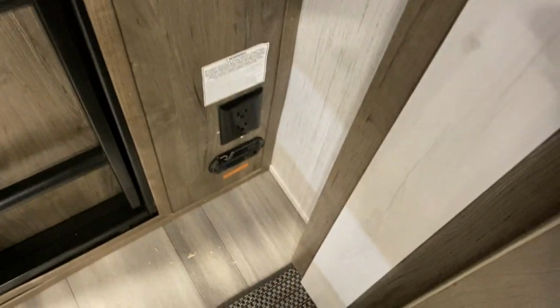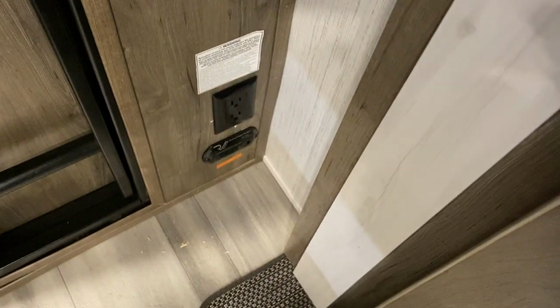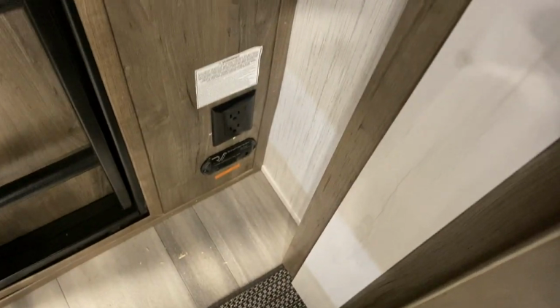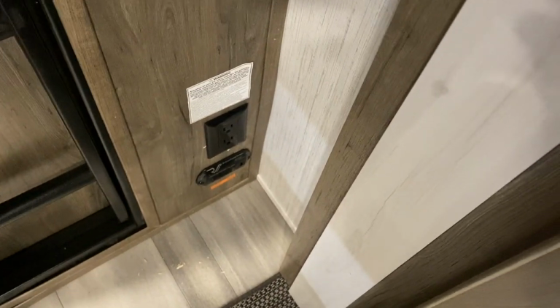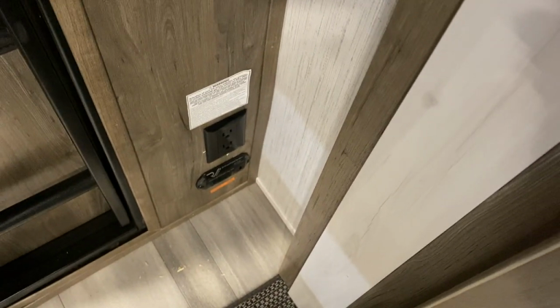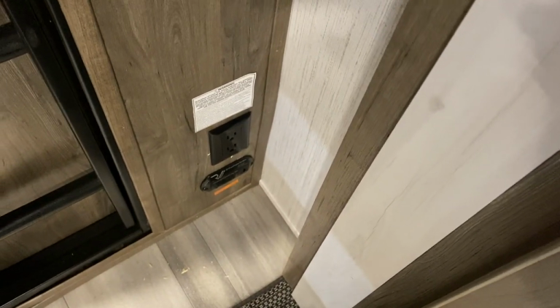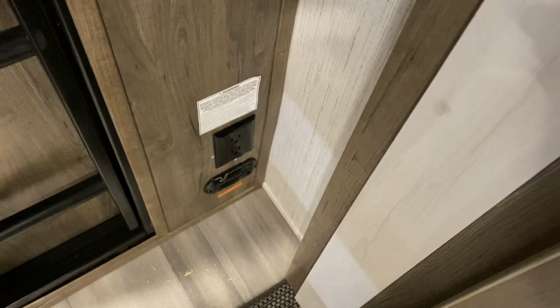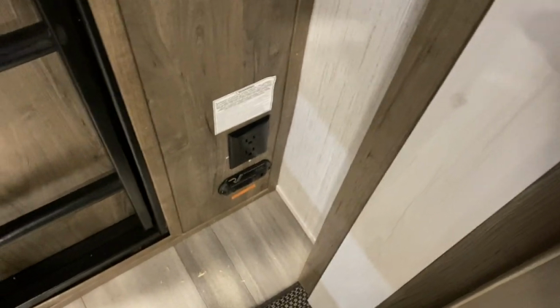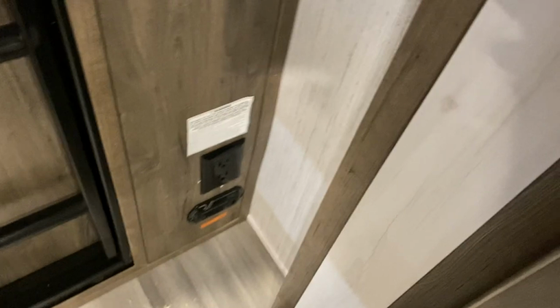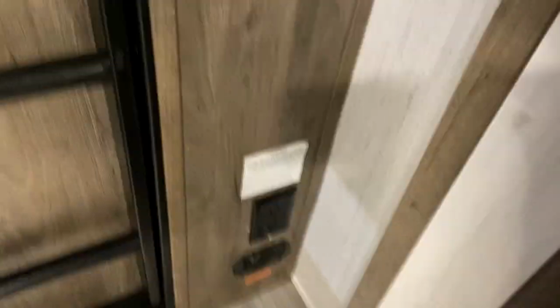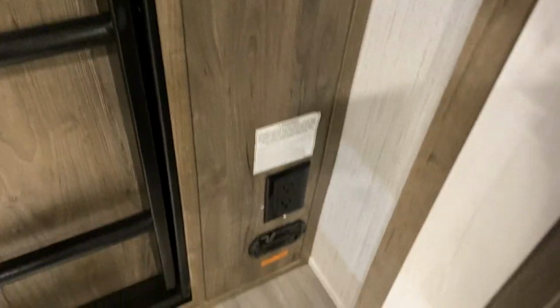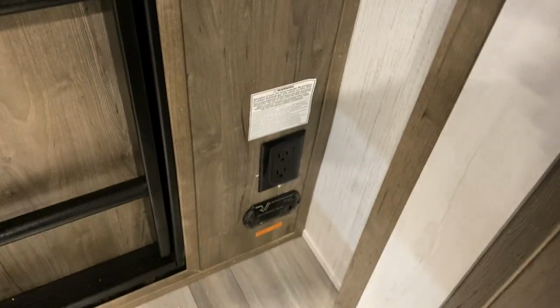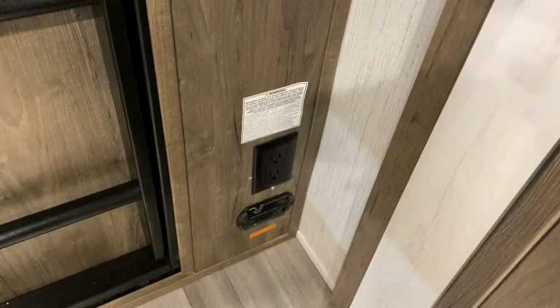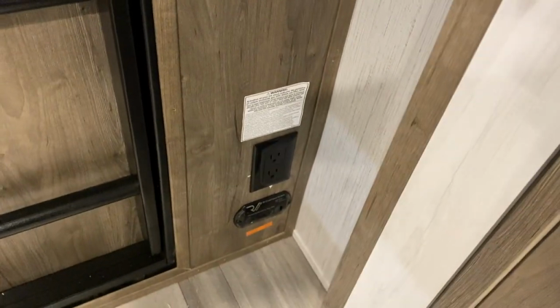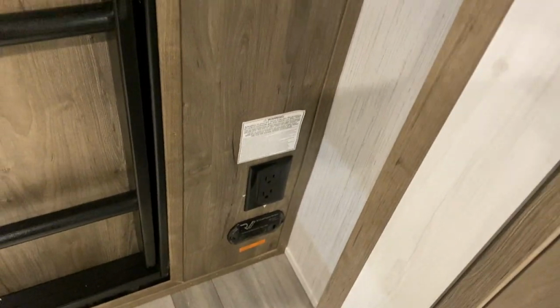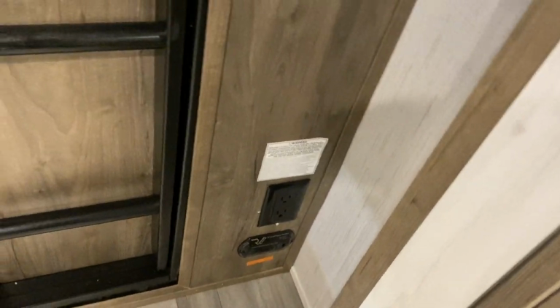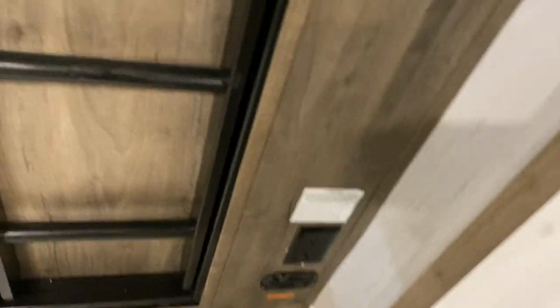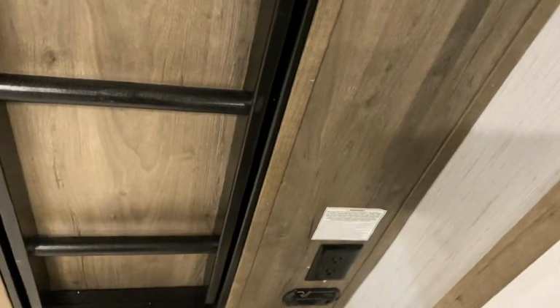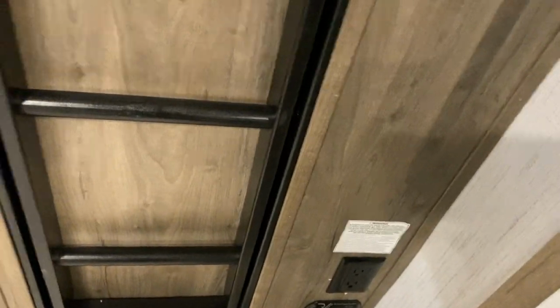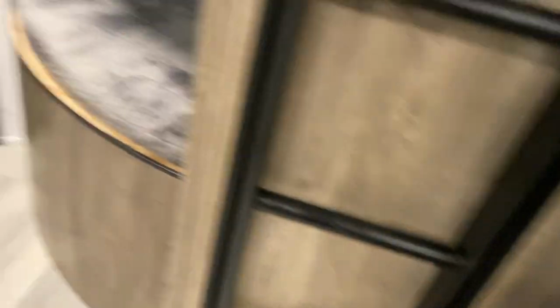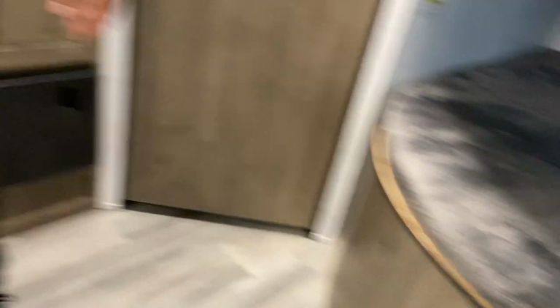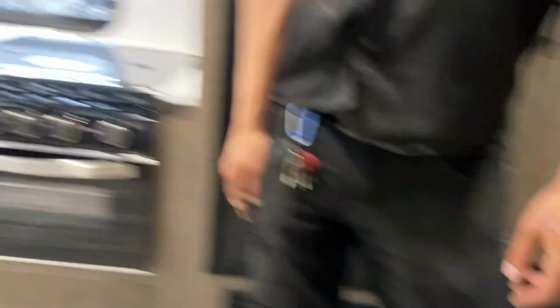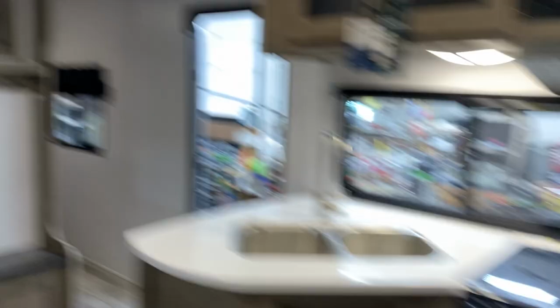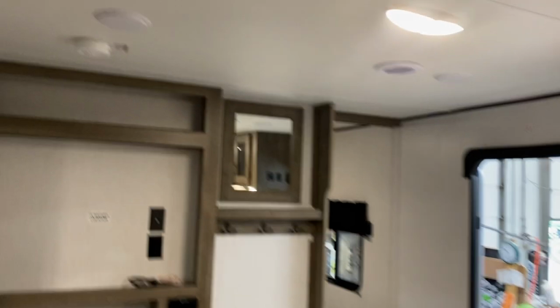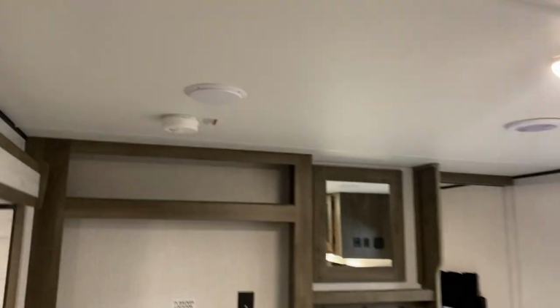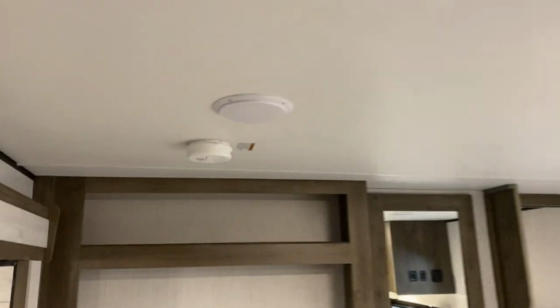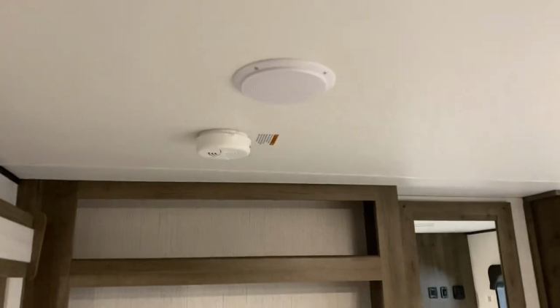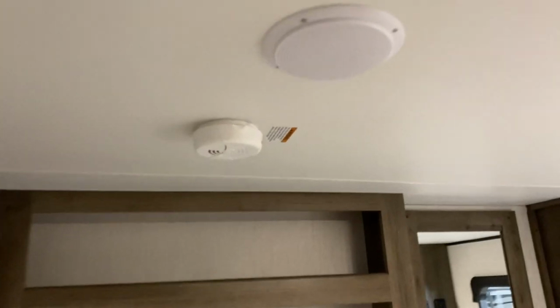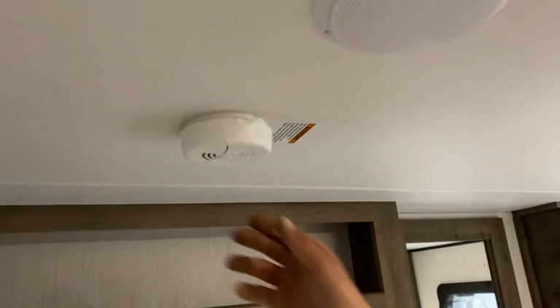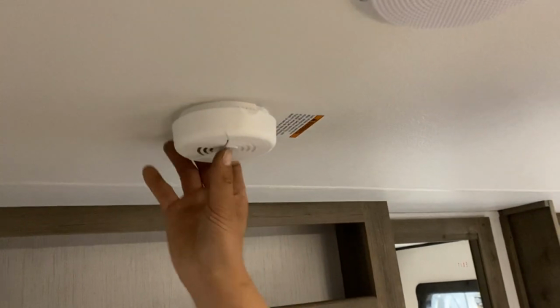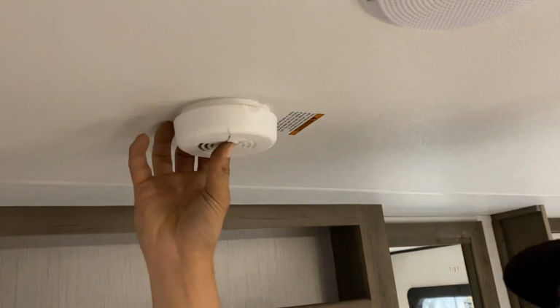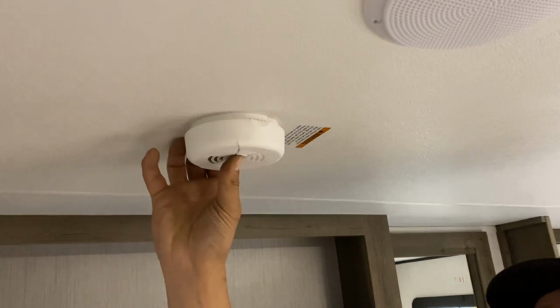Straight down from there you get a power outlet as well as your LP detector. Propane is heavier than air, so it sits on the floor, which is why the detector is down low — it'll go off just like a smoke detector would. Your smoke detector is up by the TV or entertainment station.